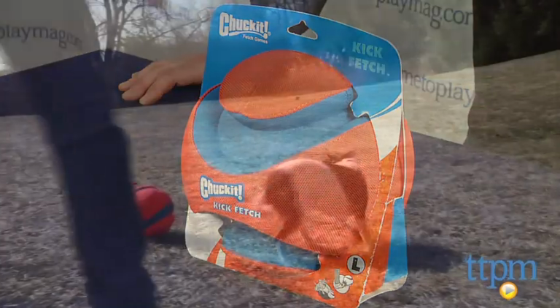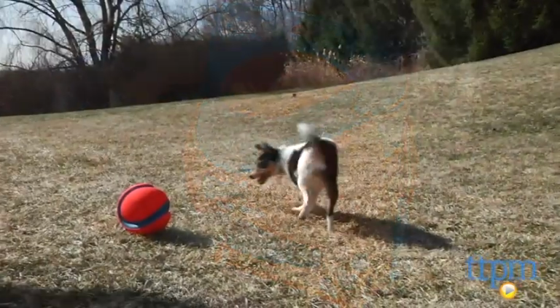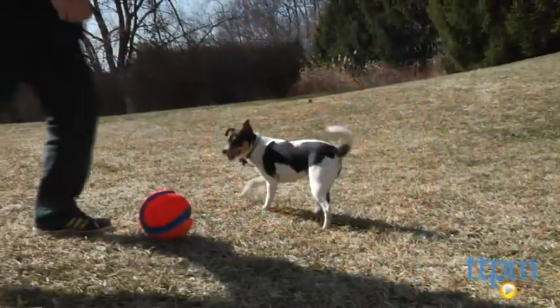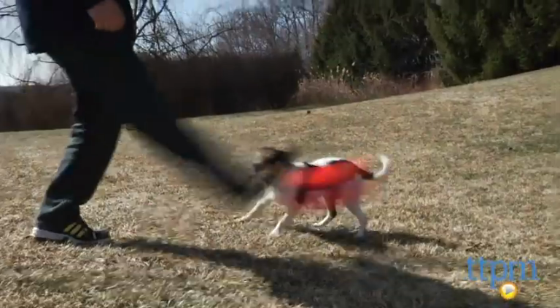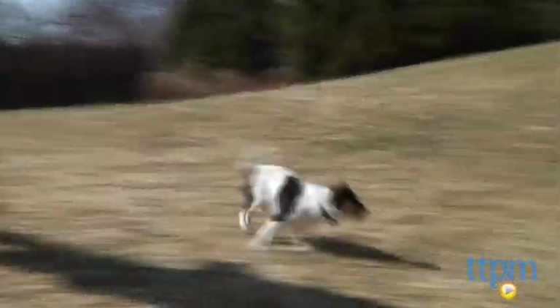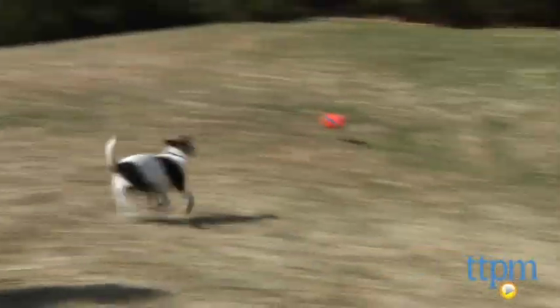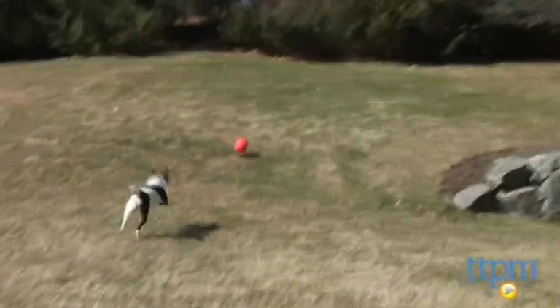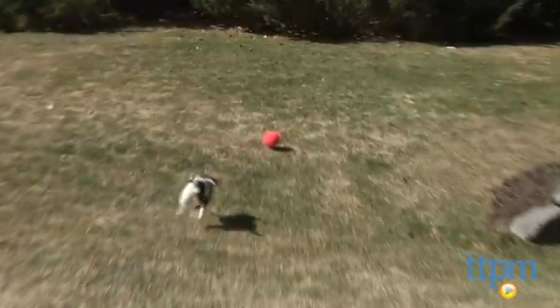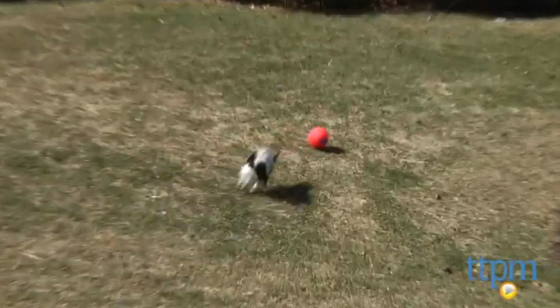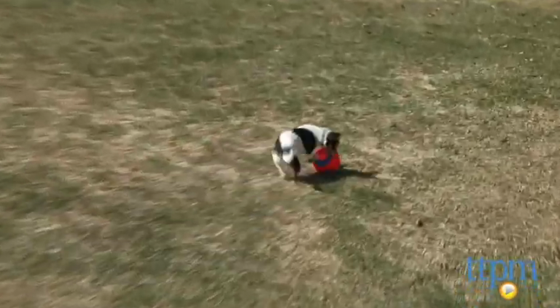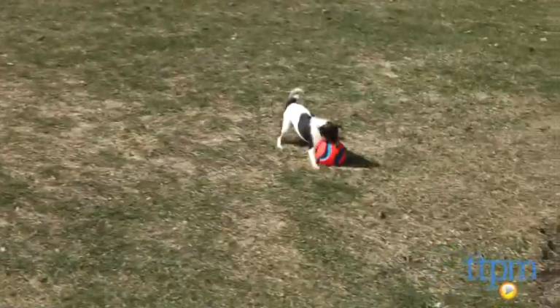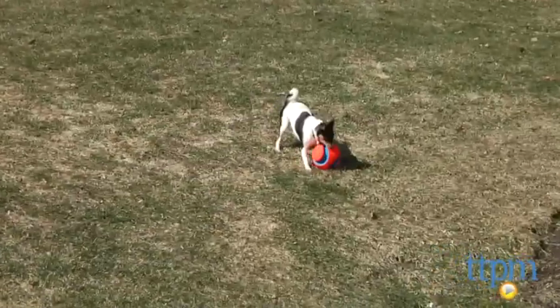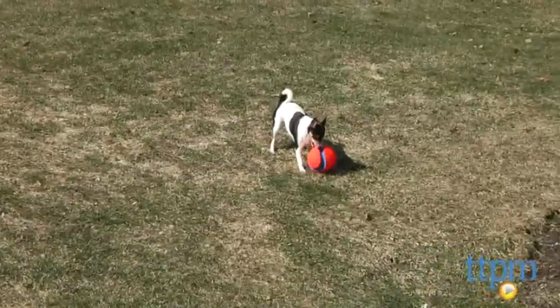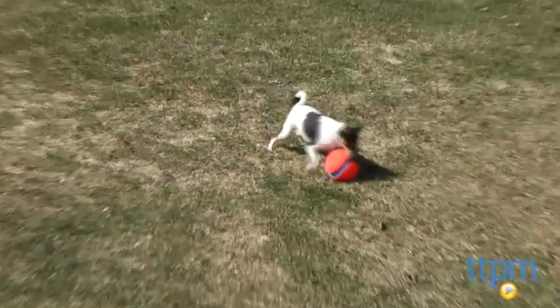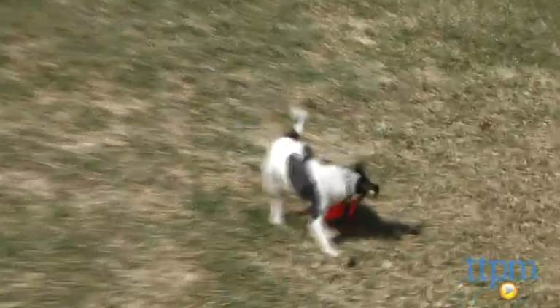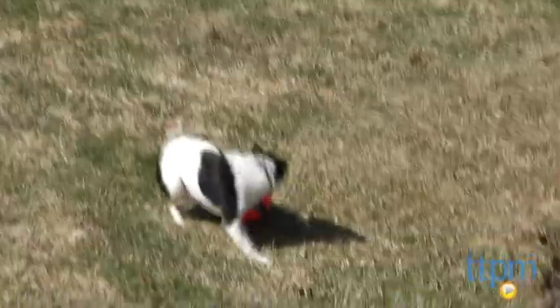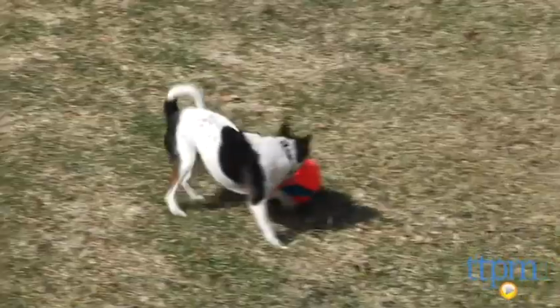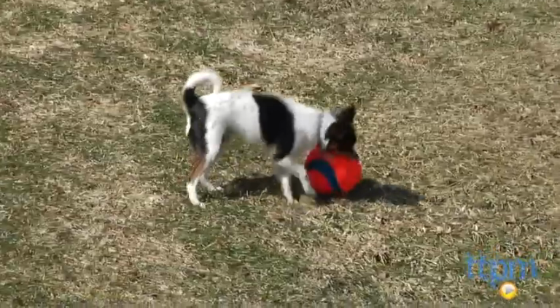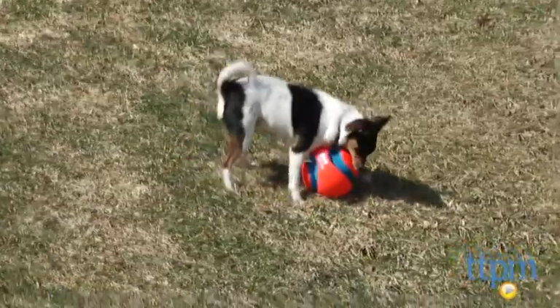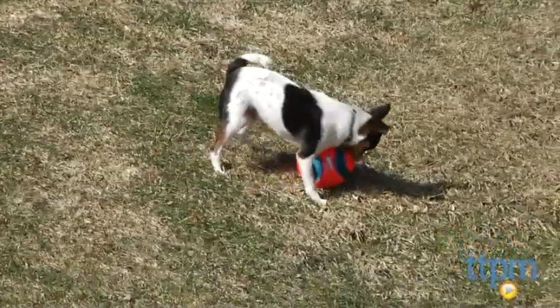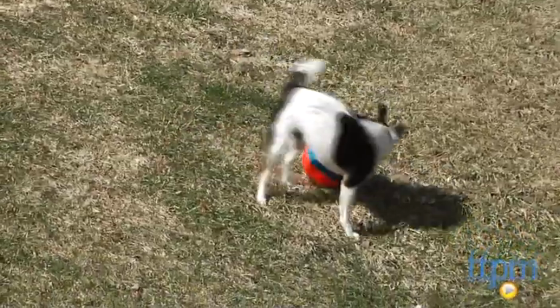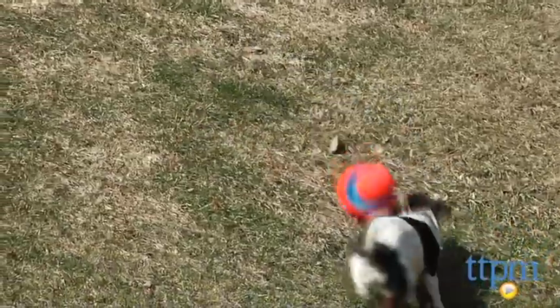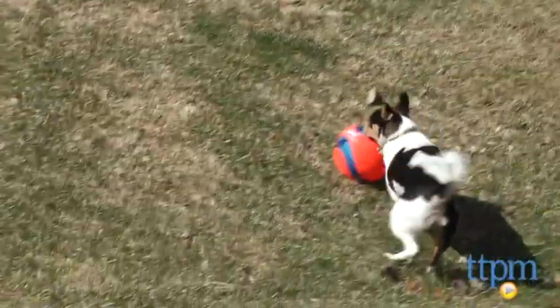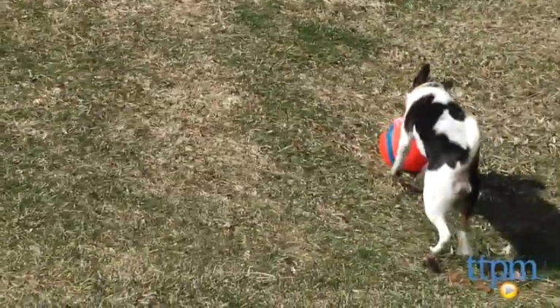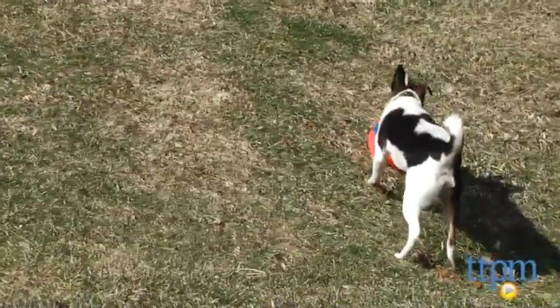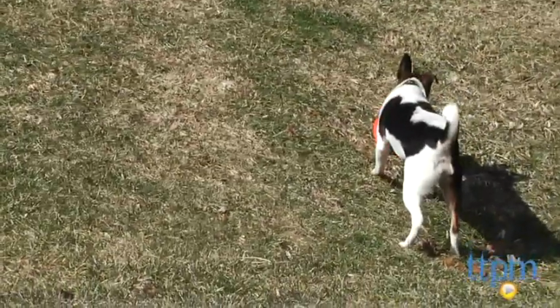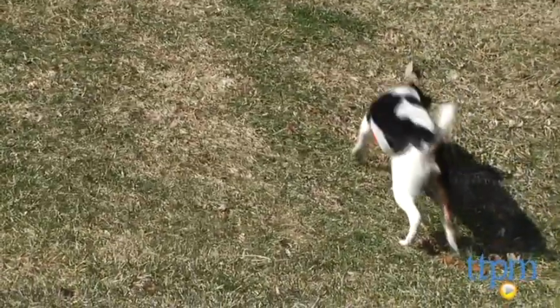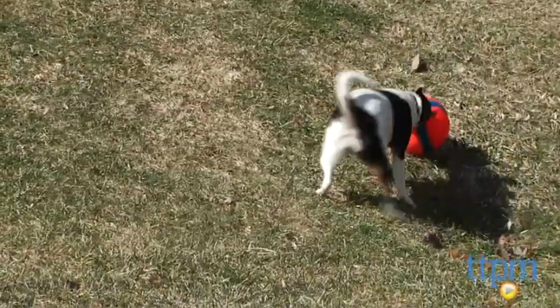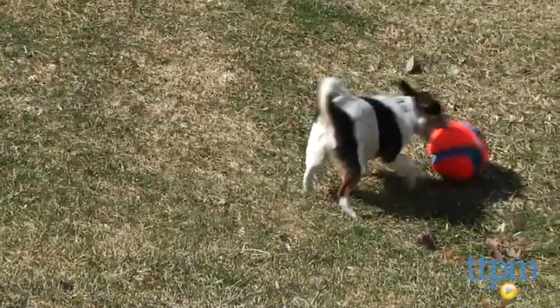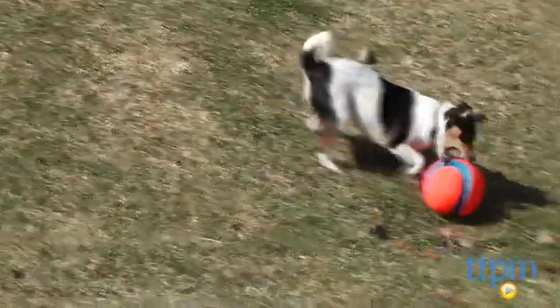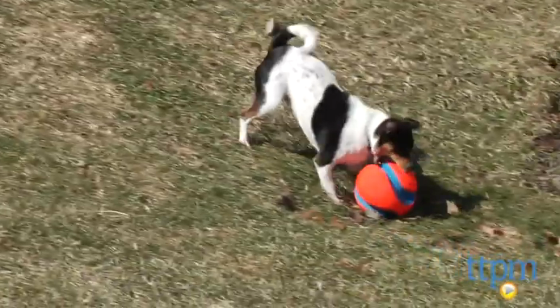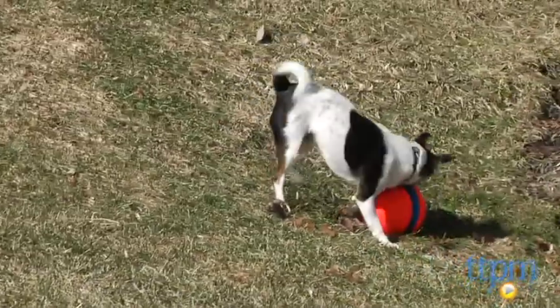The Kick Fetch Ball is made from durable canvas and has a puncture resistant core. The high visibility orange color makes it easy to track and the groove surface allows Fido to pick it up easily and carry it back for another turn.